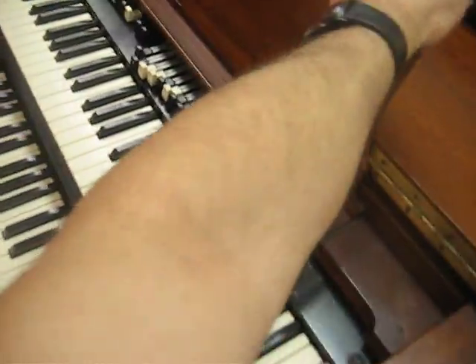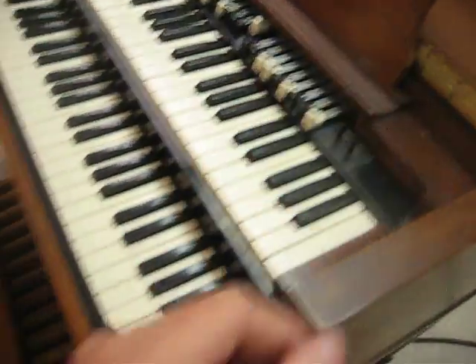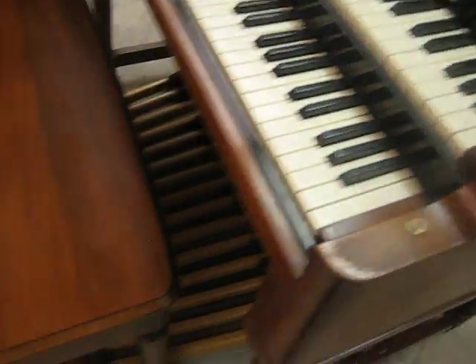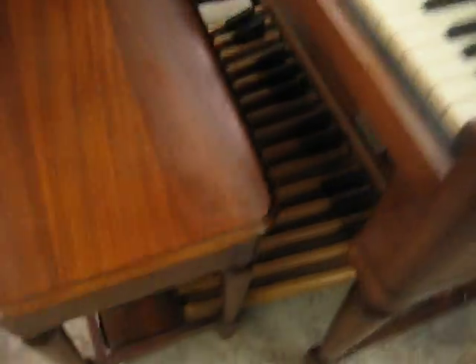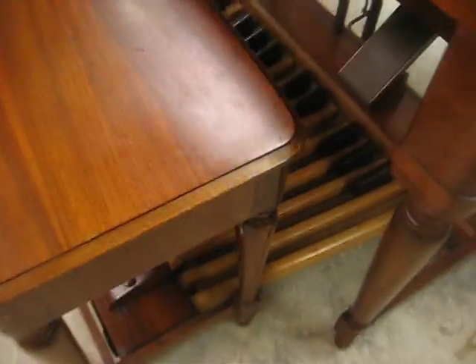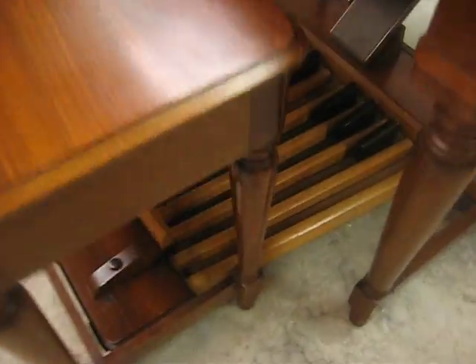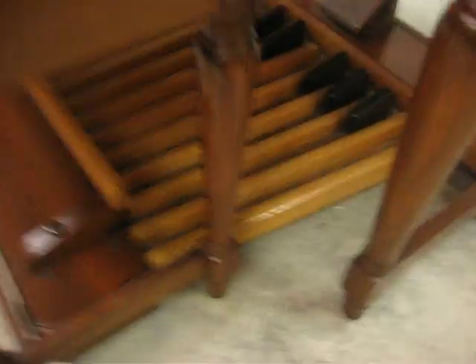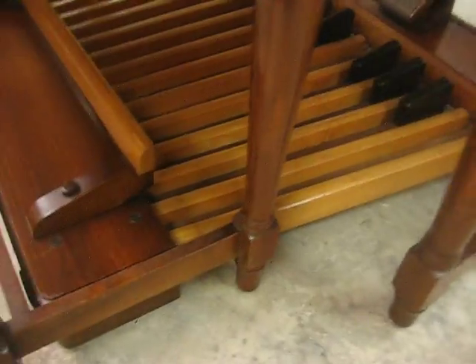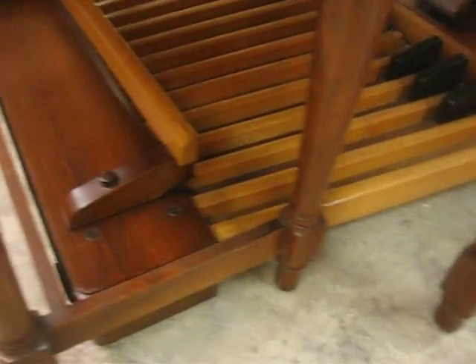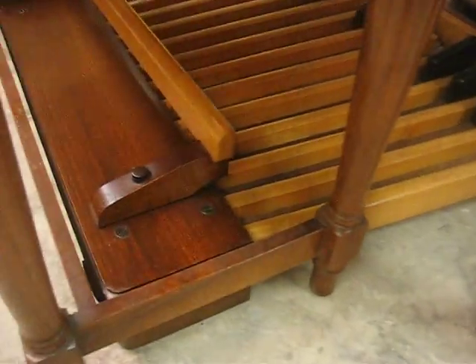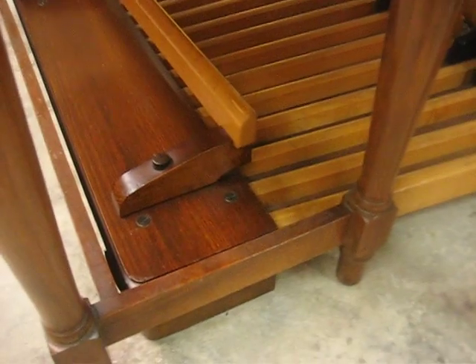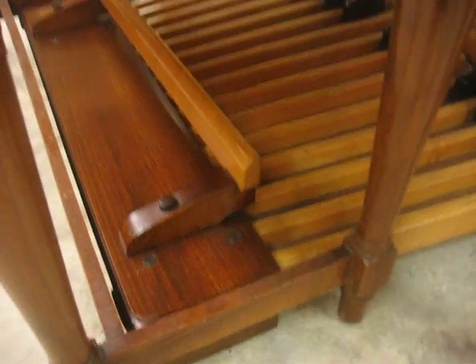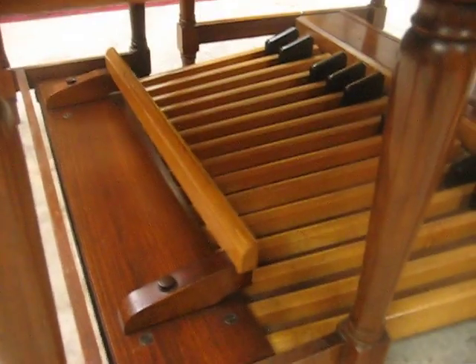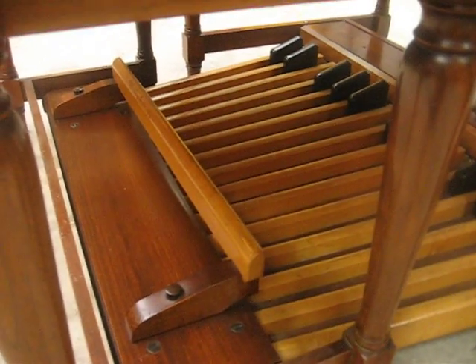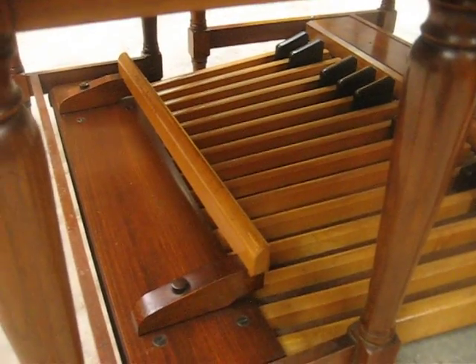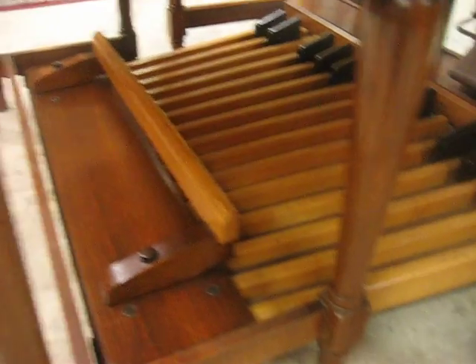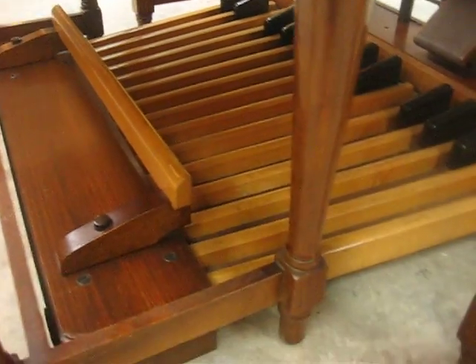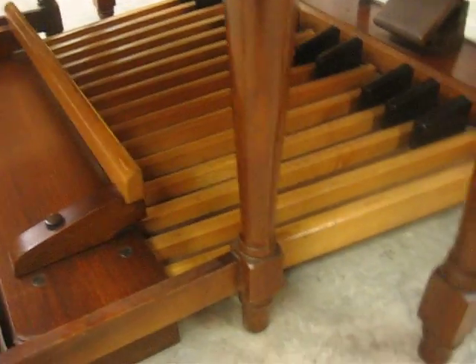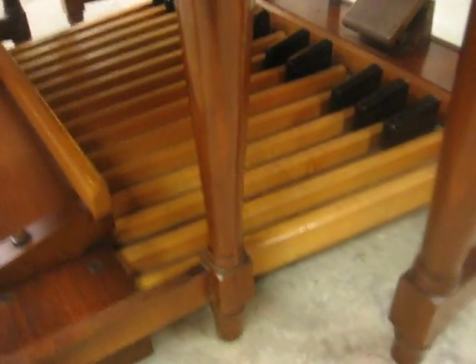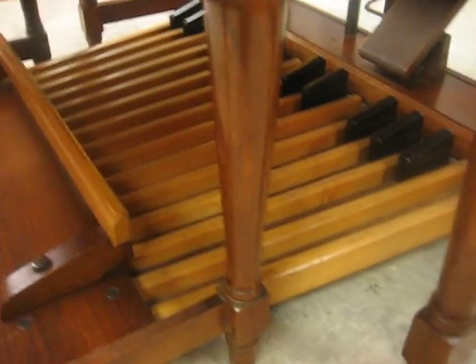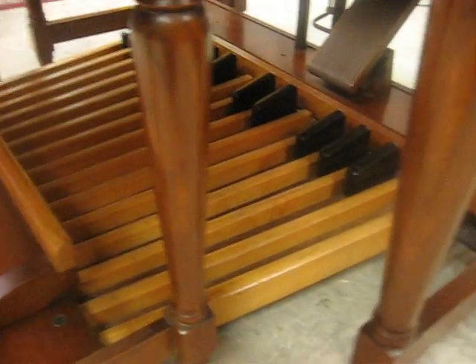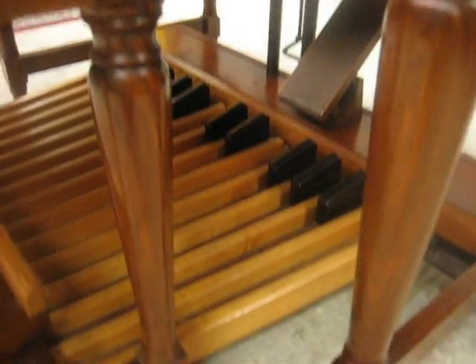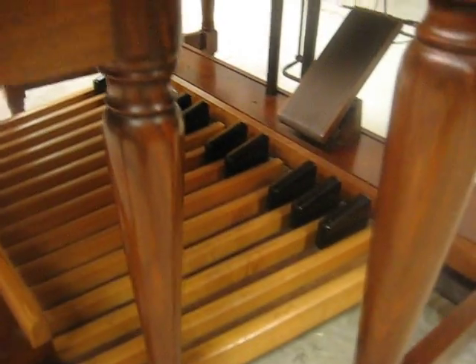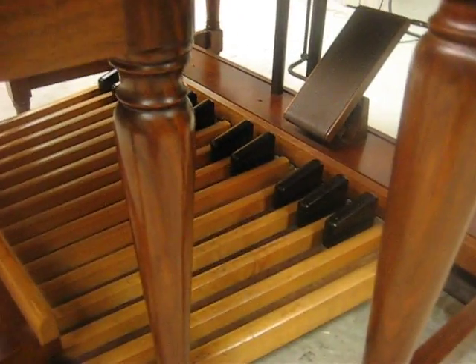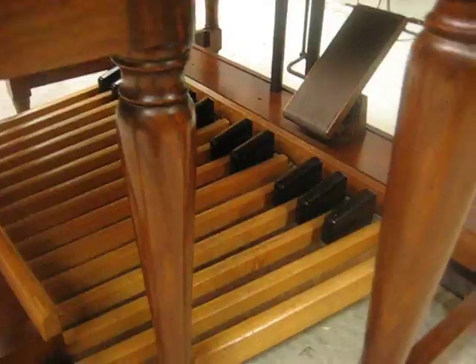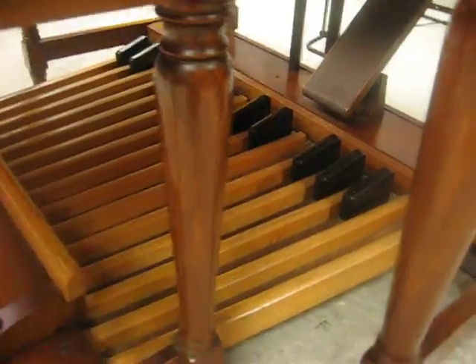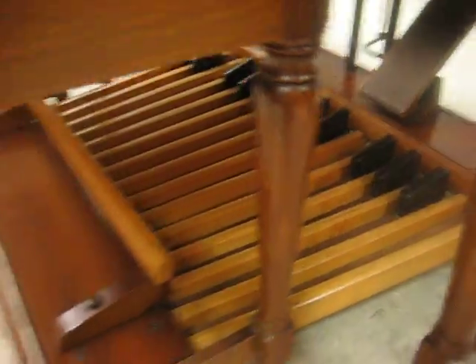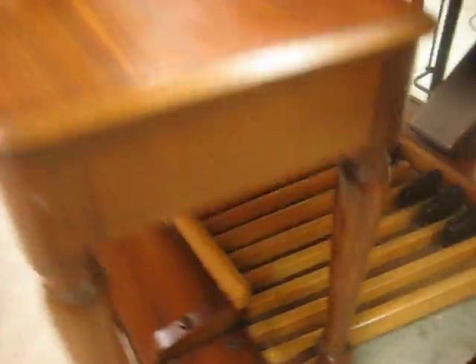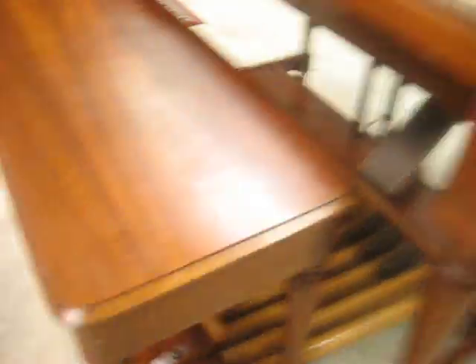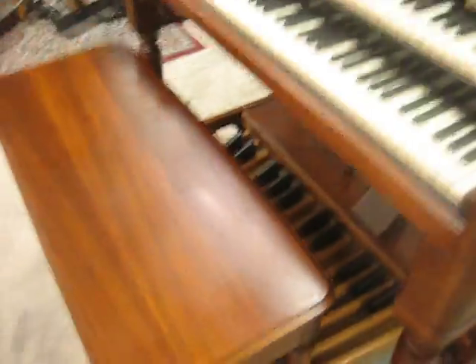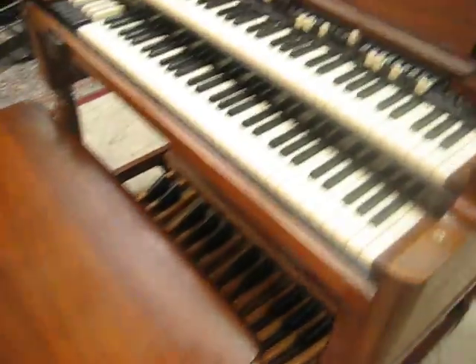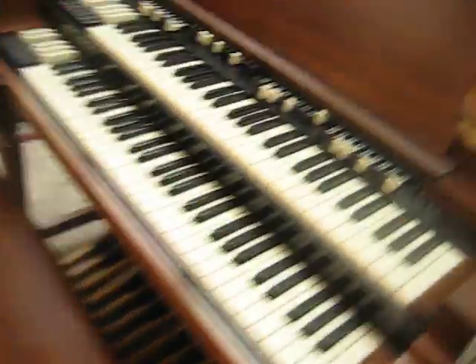Looks pretty good. The pedals are pretty good too. They've got some of the finish scraped up on the tops where your feet go, but in general they're nice and clean.